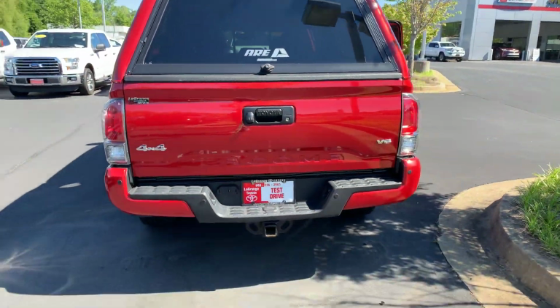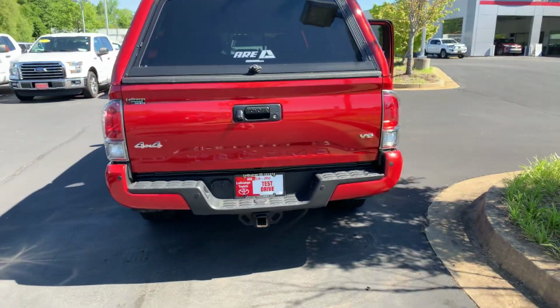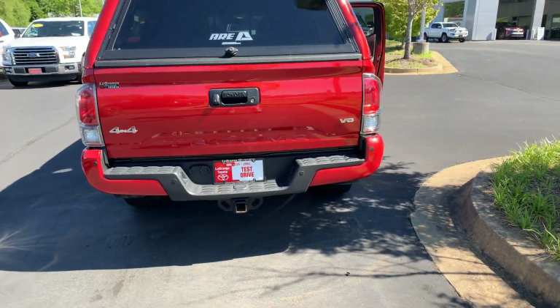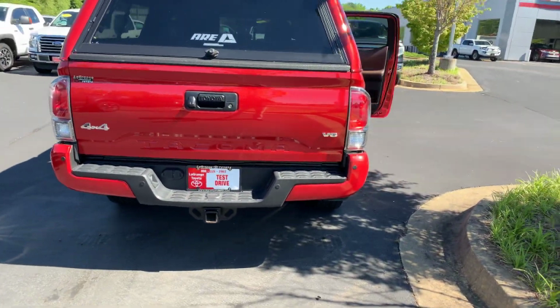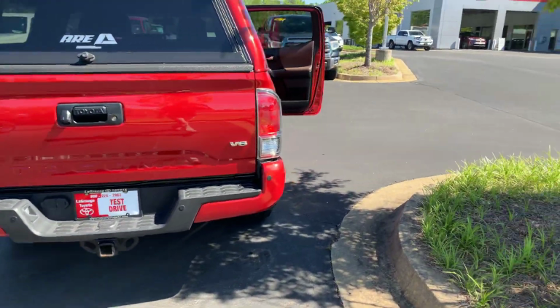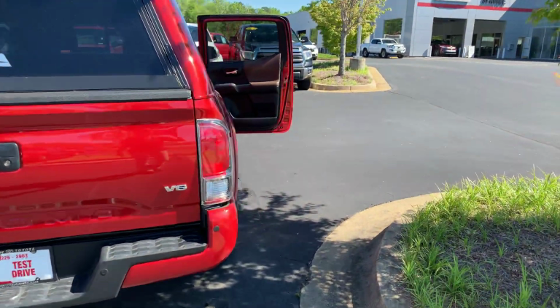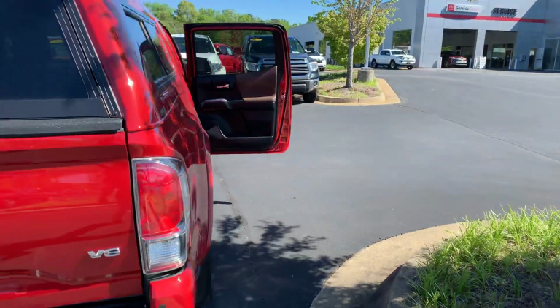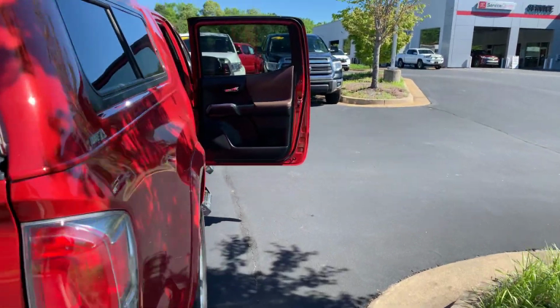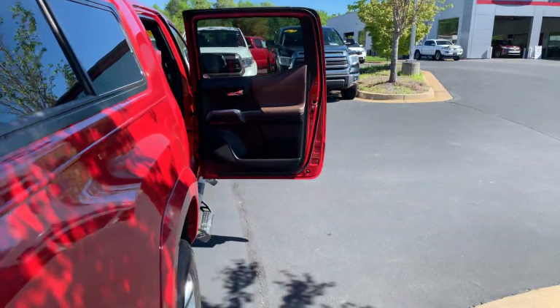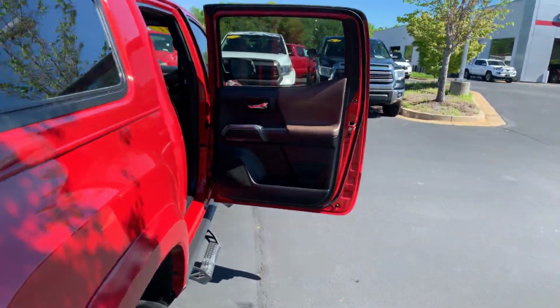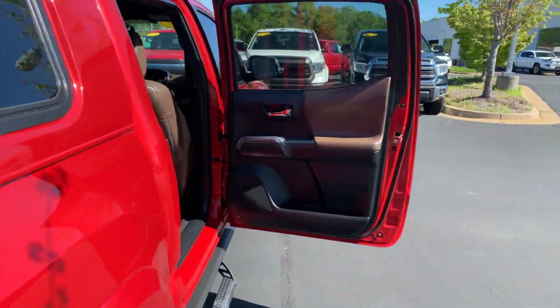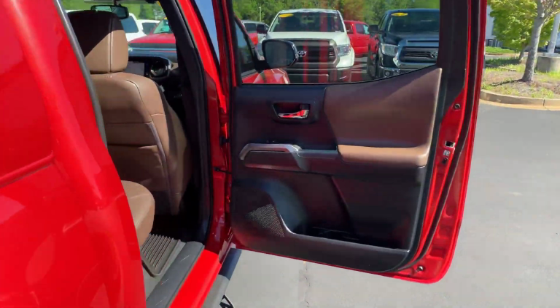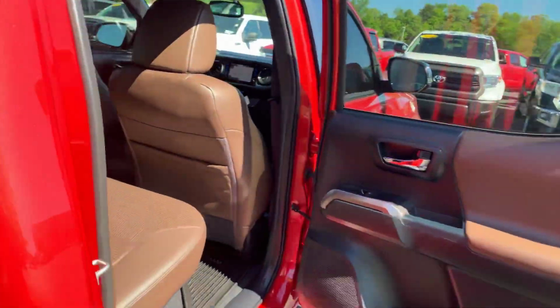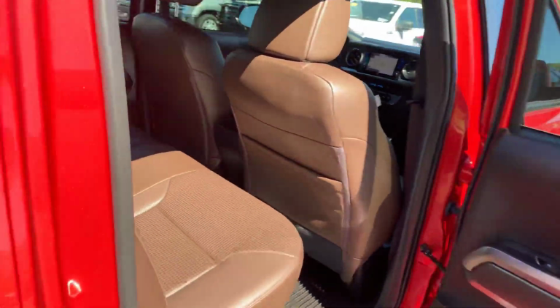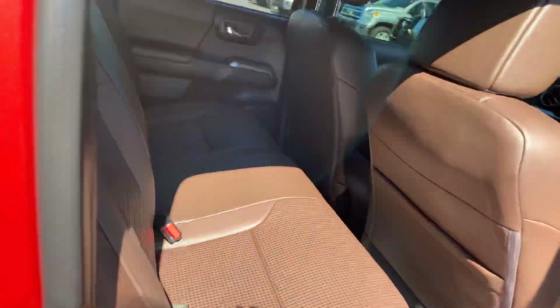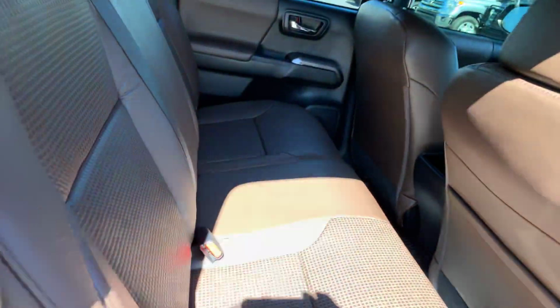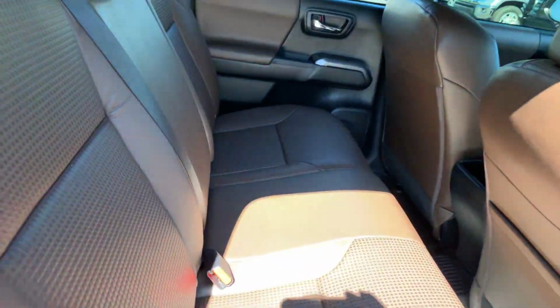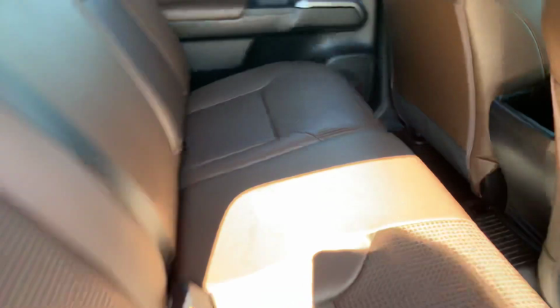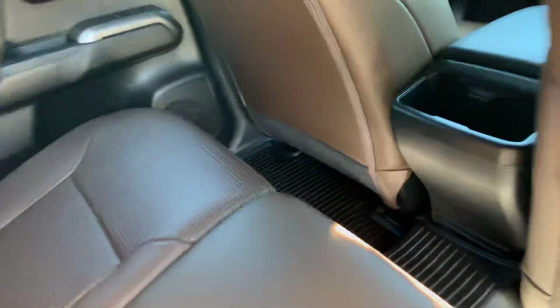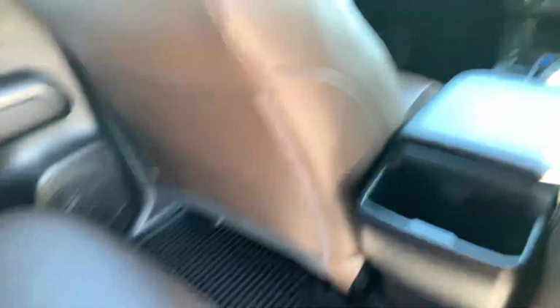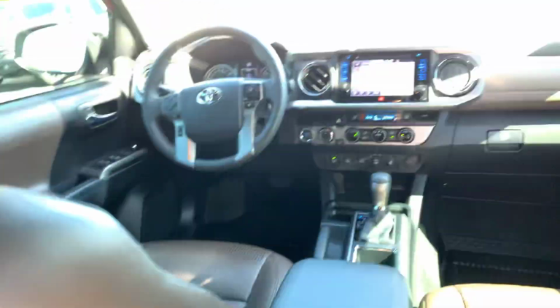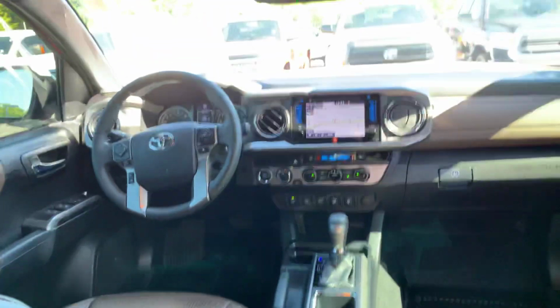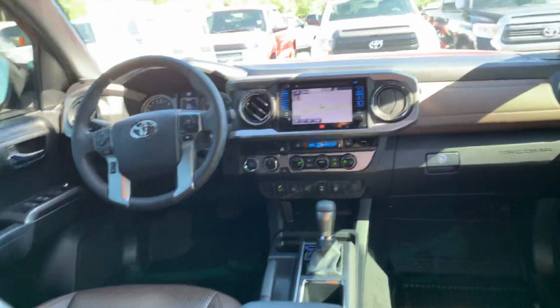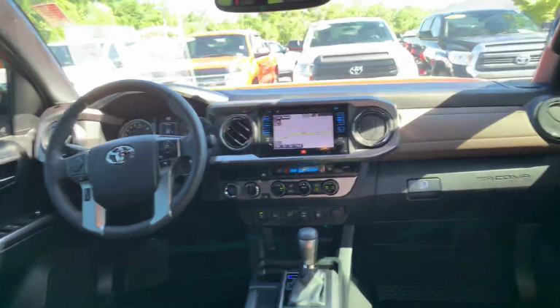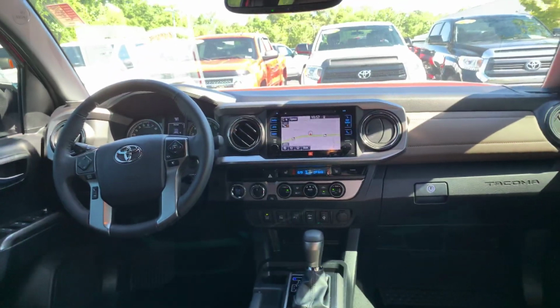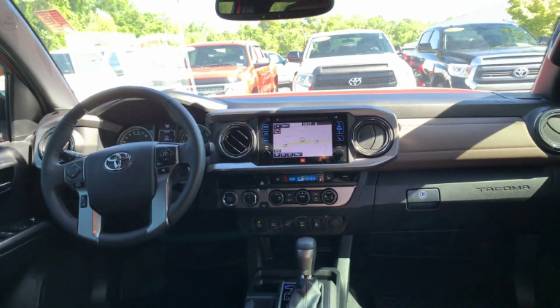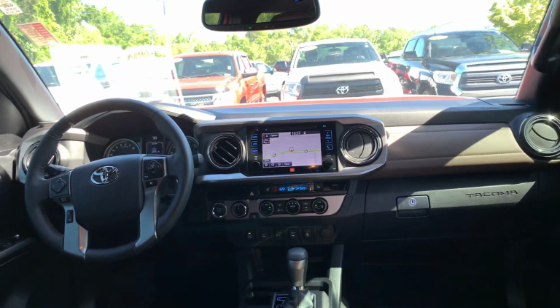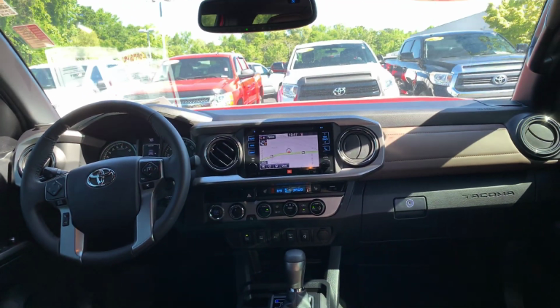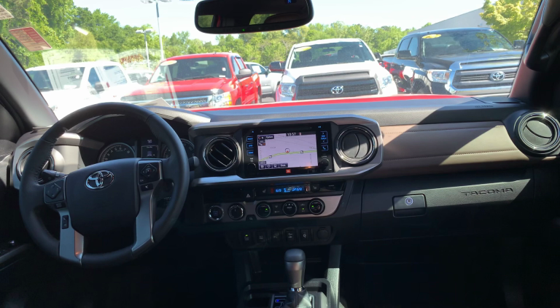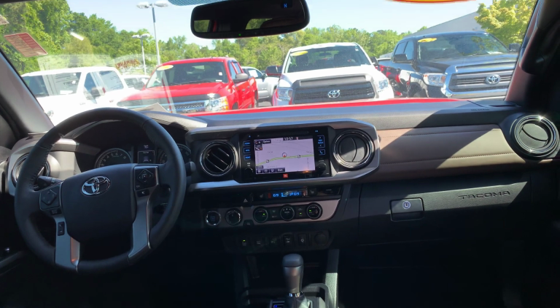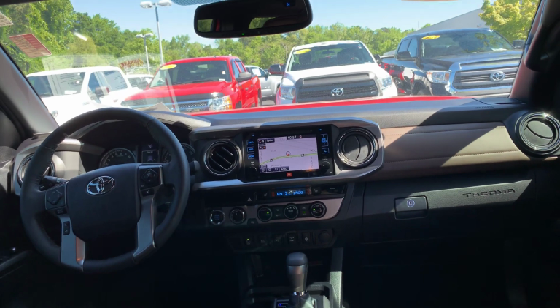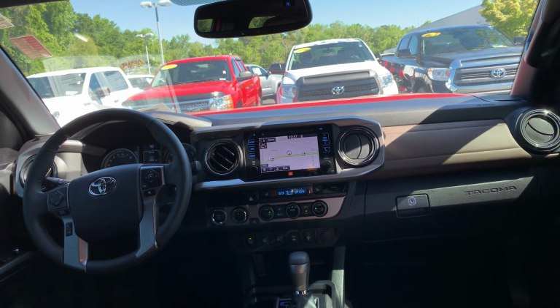You also have your towing package. Your interior on this one is leather. You have your front heated seats, your all-weather mats. You also have your touchscreen, AM, FM, XM, CD player, backup camera, Bluetooth, traffic, weather navigation.